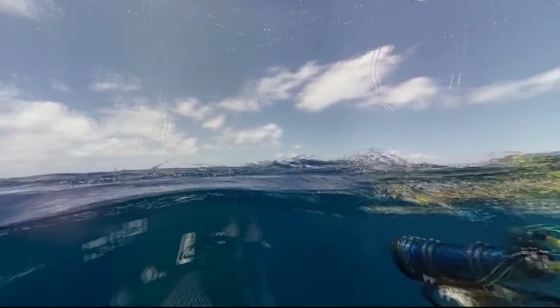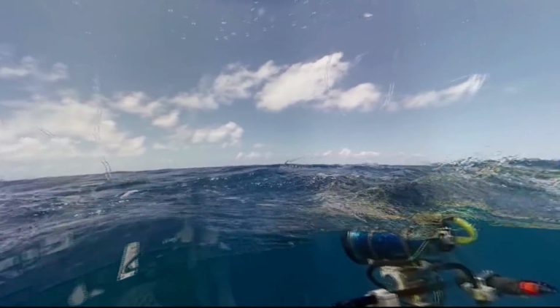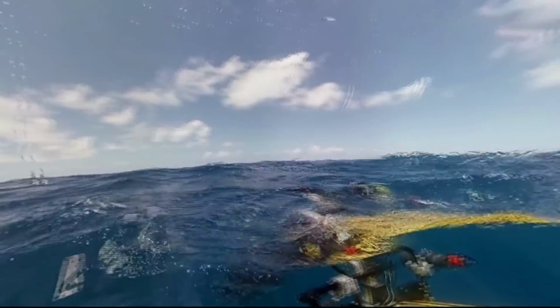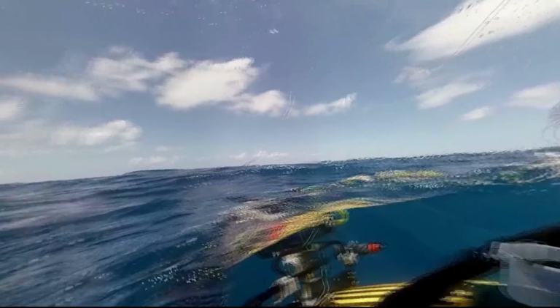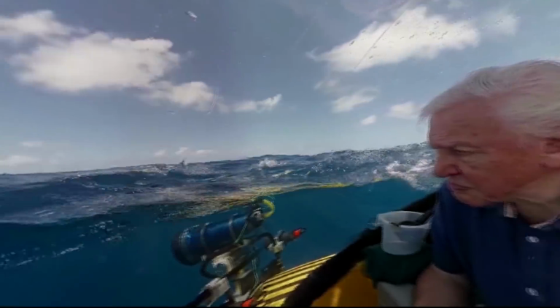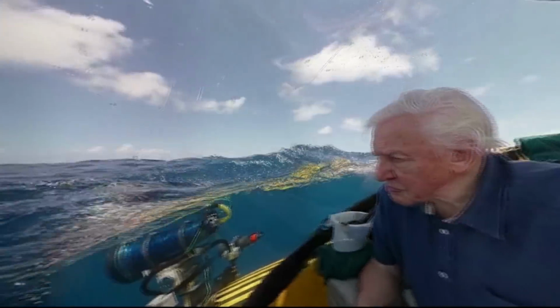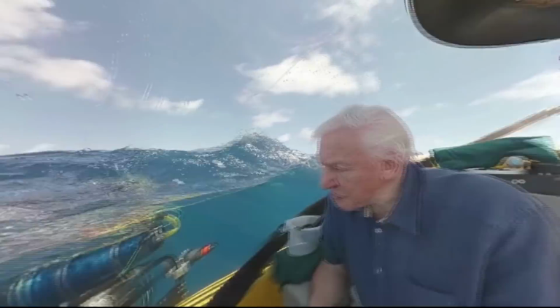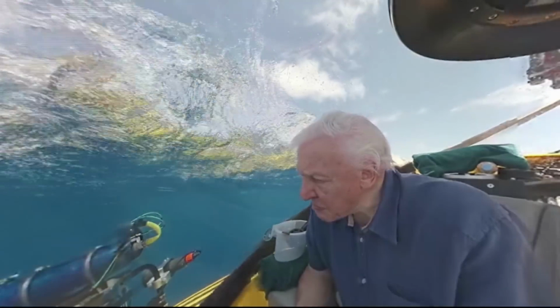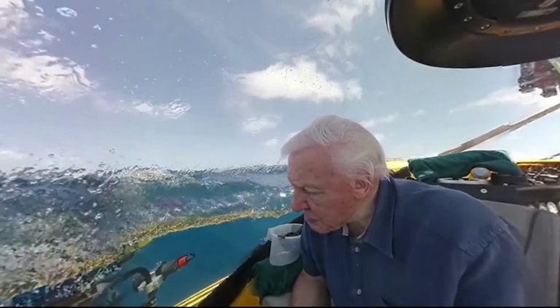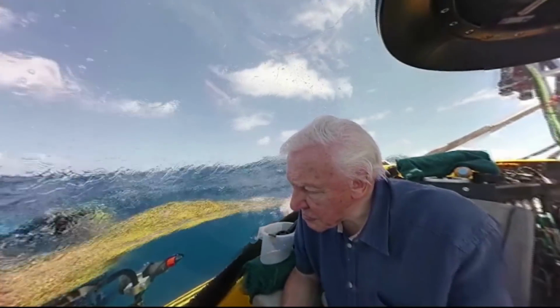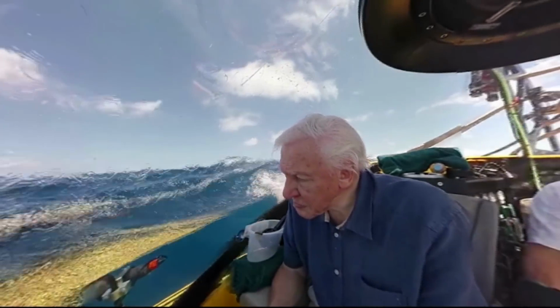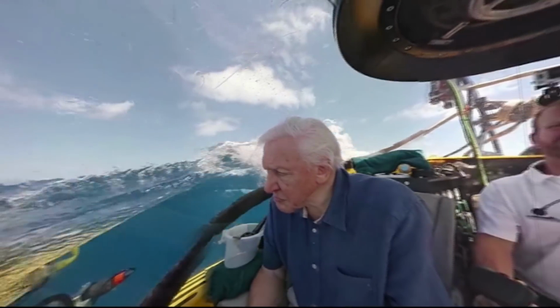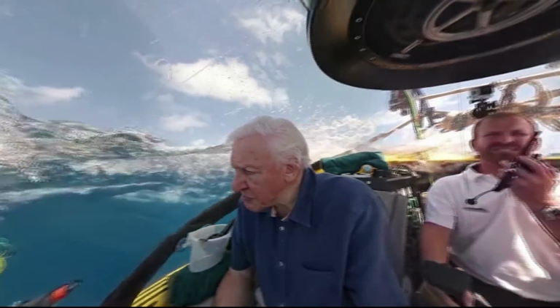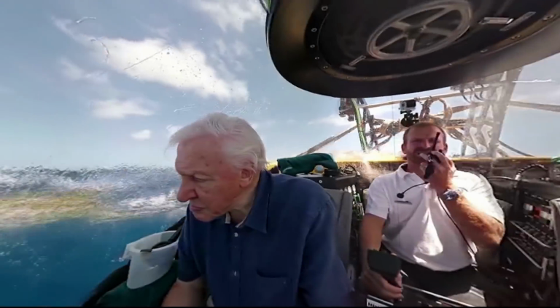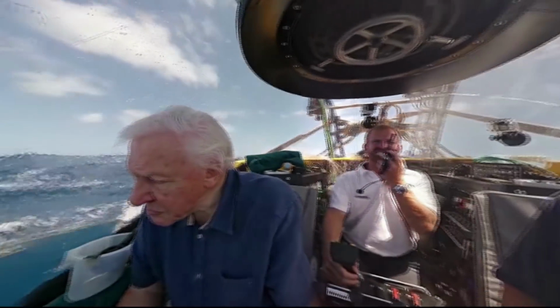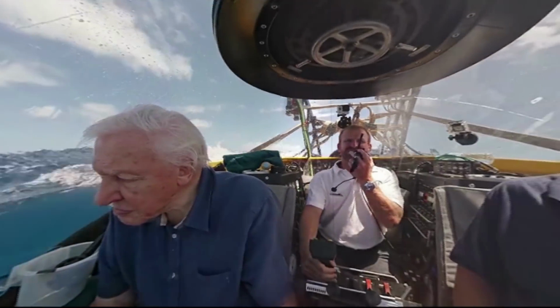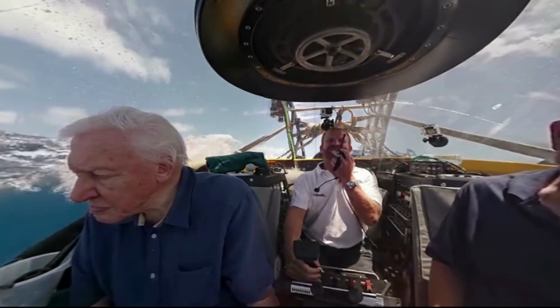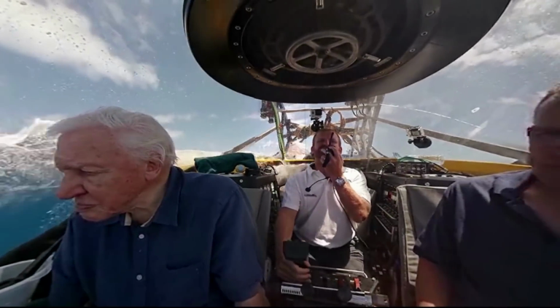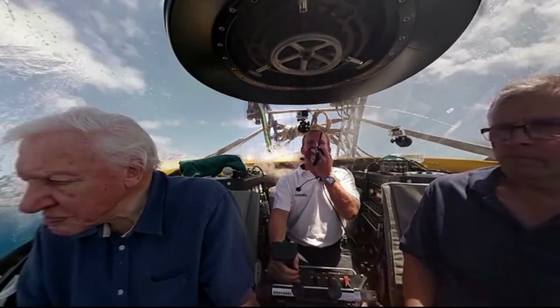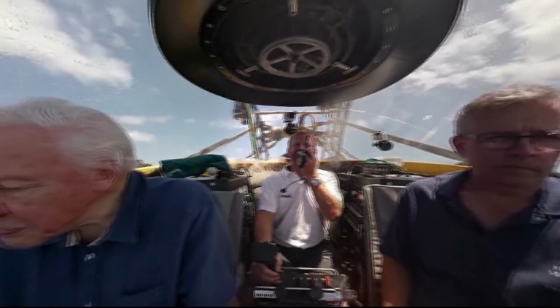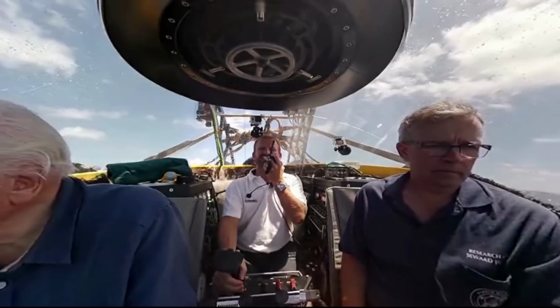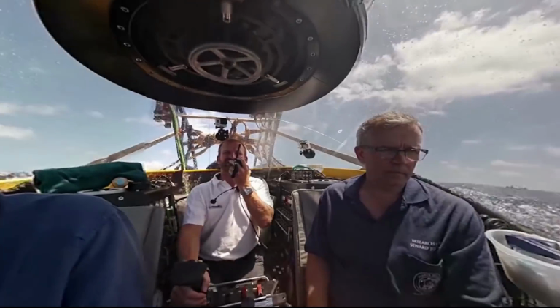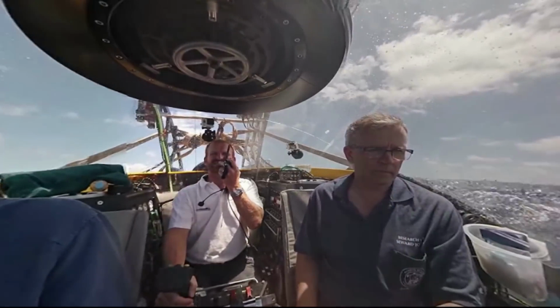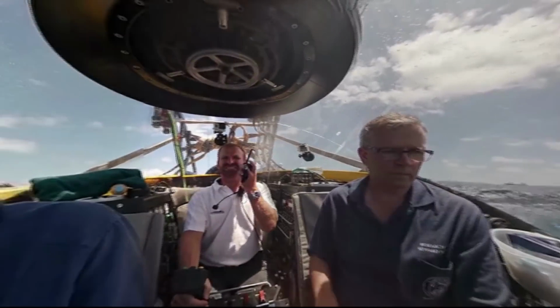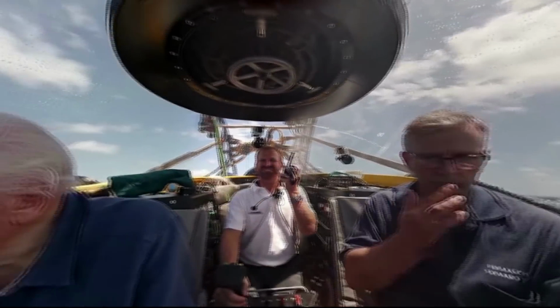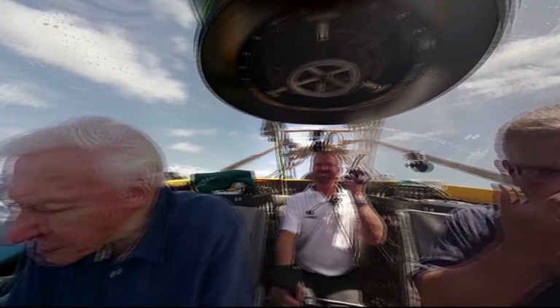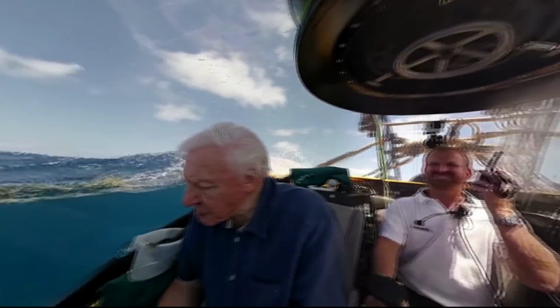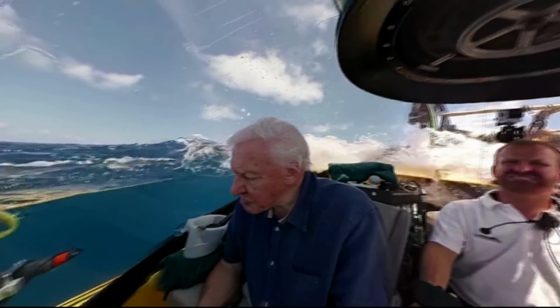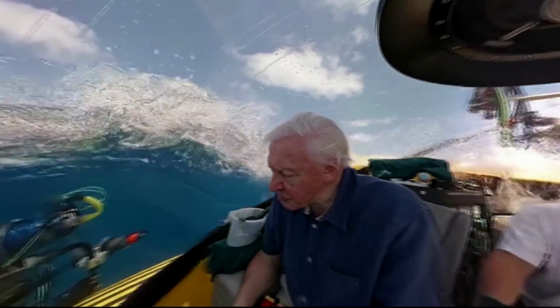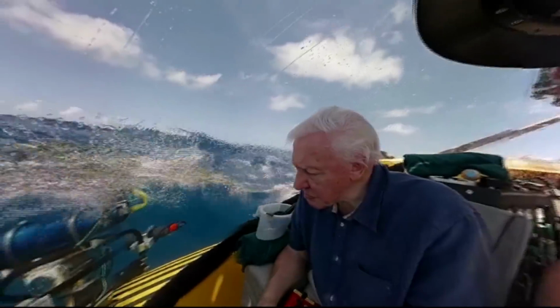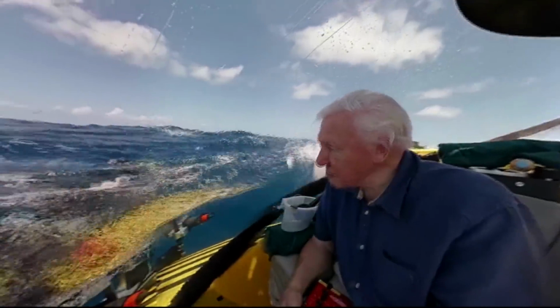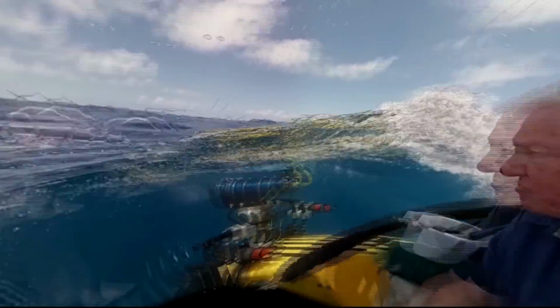The Triton is now in the water and we're ready to begin our dive. Service, this is Nadir, am I clear to bed cover? Roger, Nadir, you are clear to bed. Clear to bed.